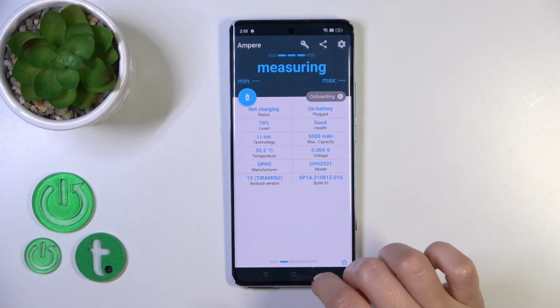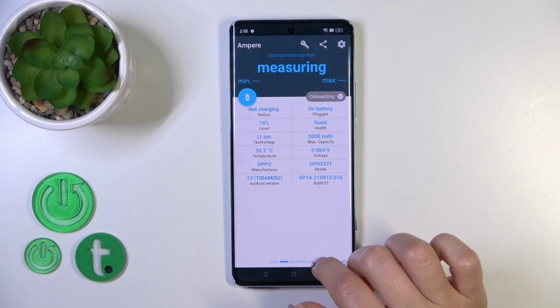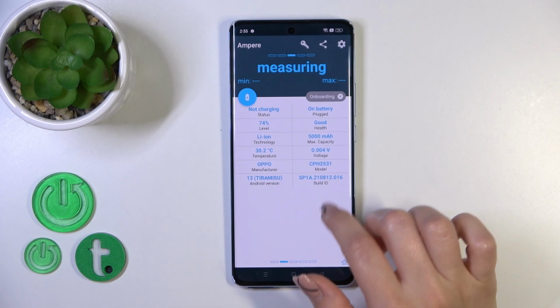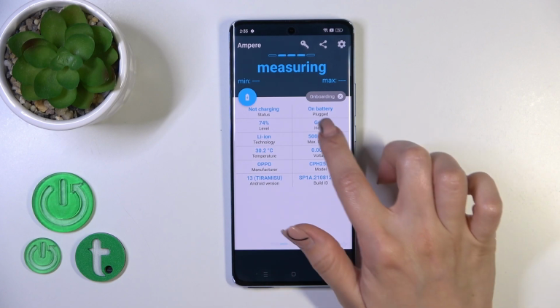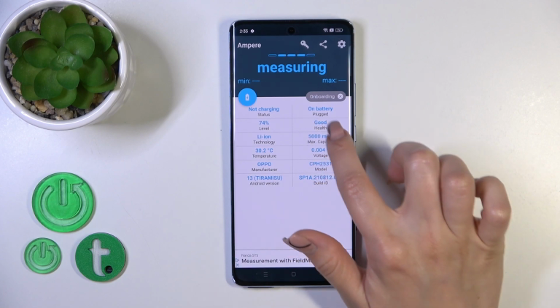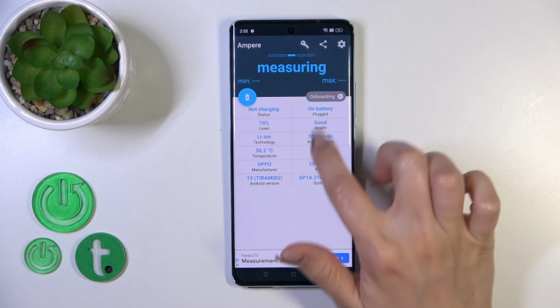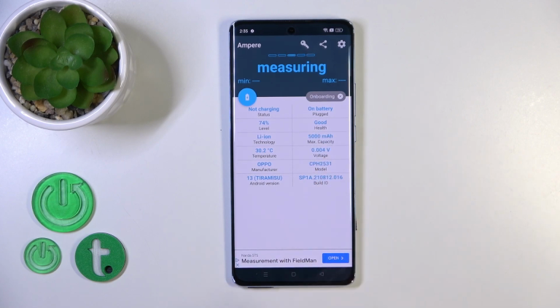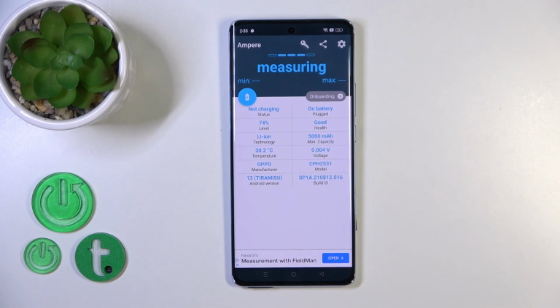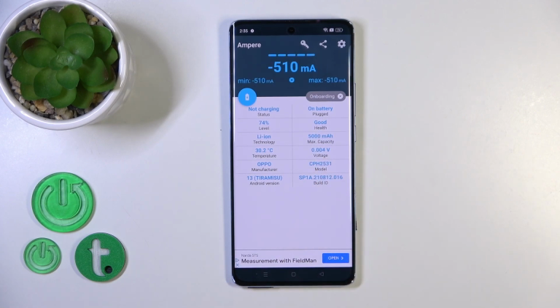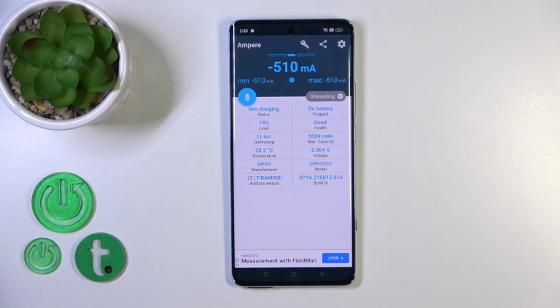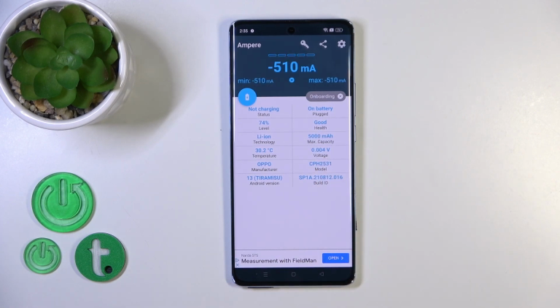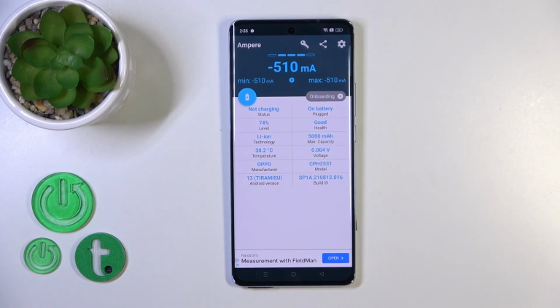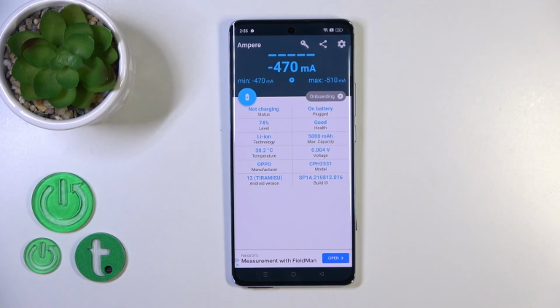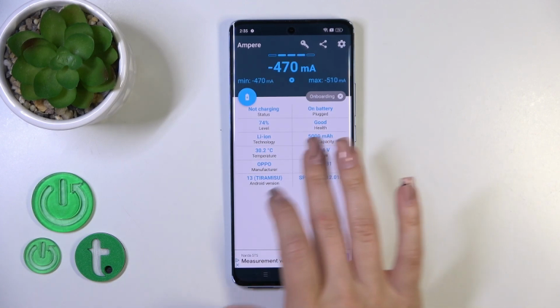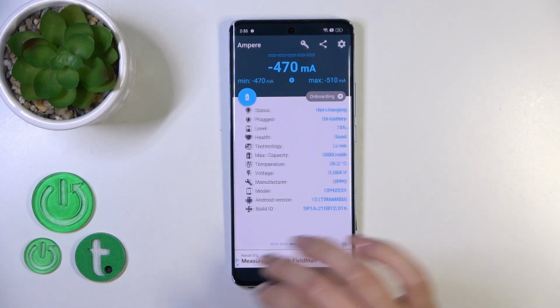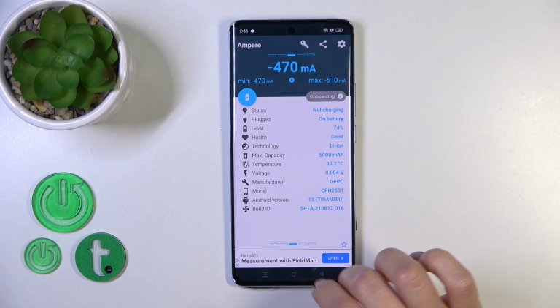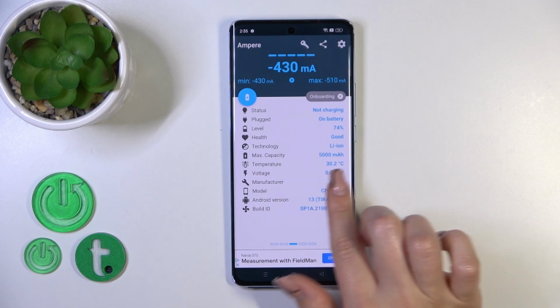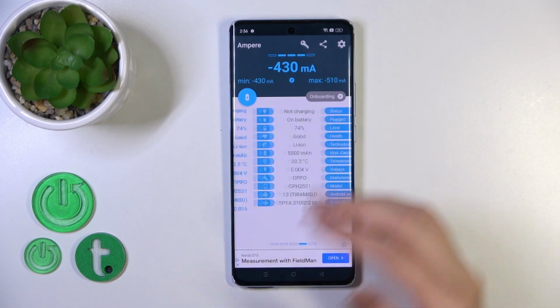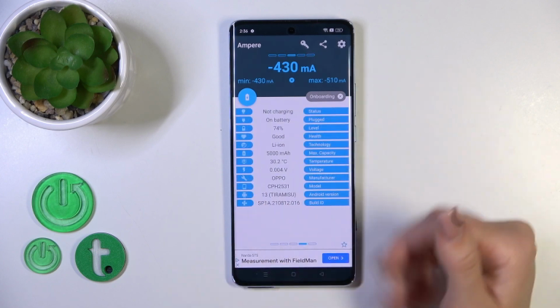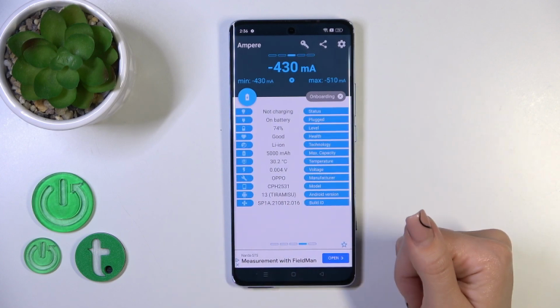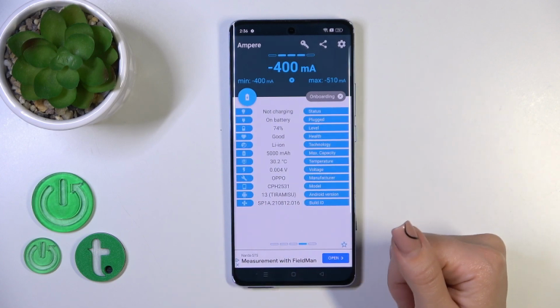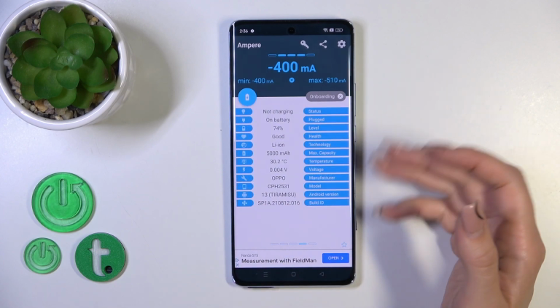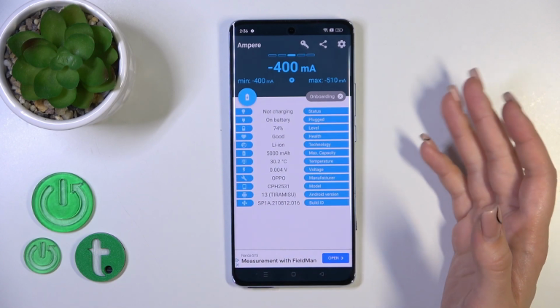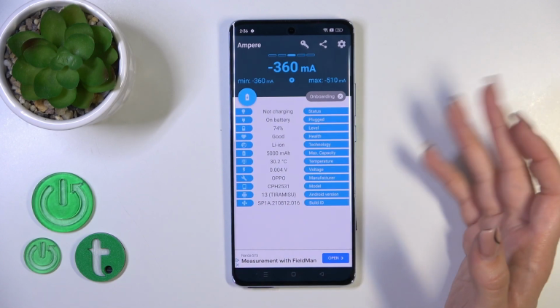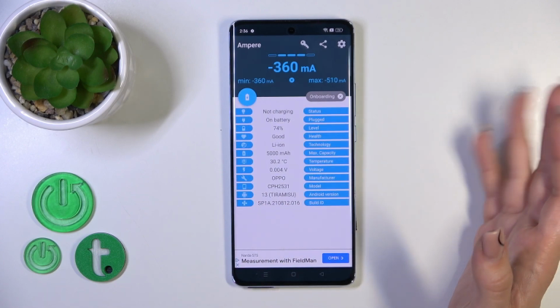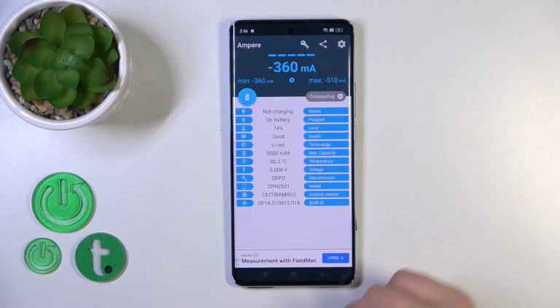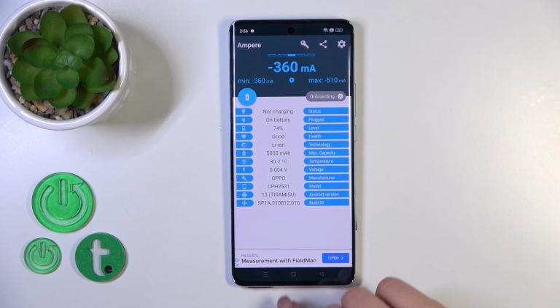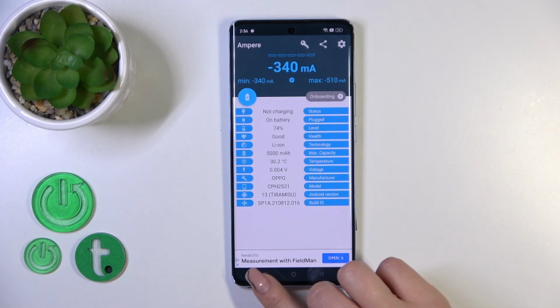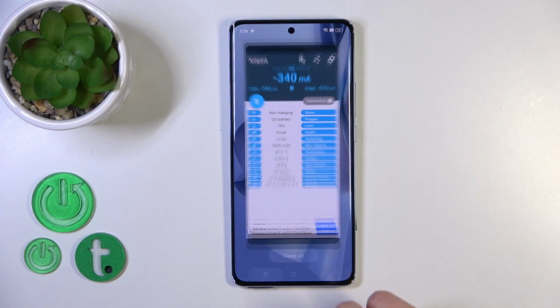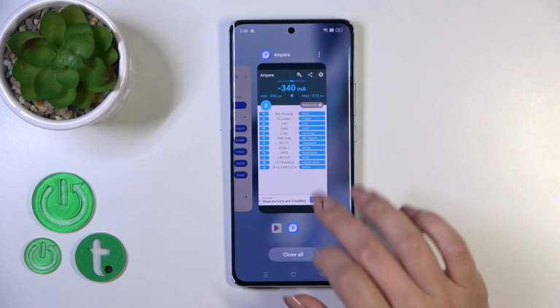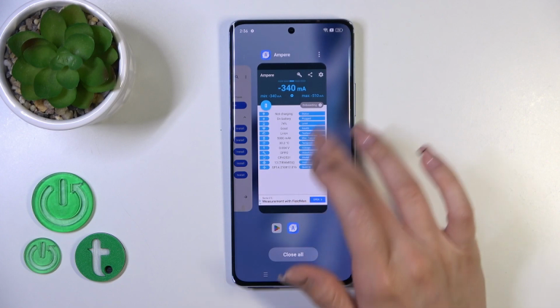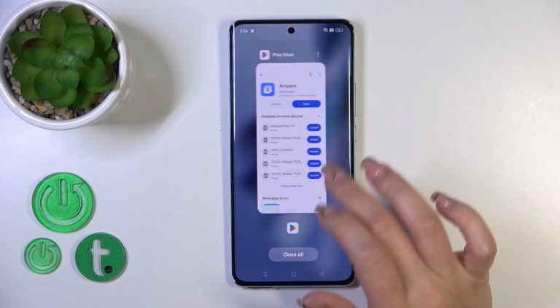Now we can see here information about battery health and we can see that the battery is in good condition. We also get more information like the battery capacity, voltage, firmware version, and other info.